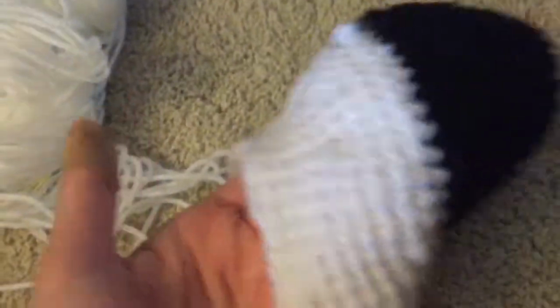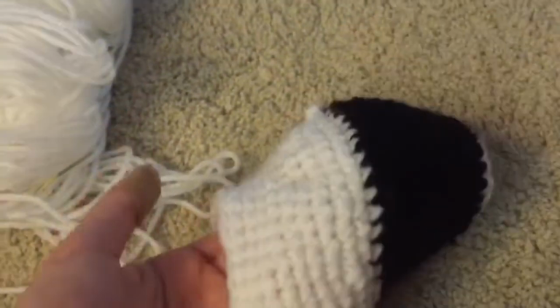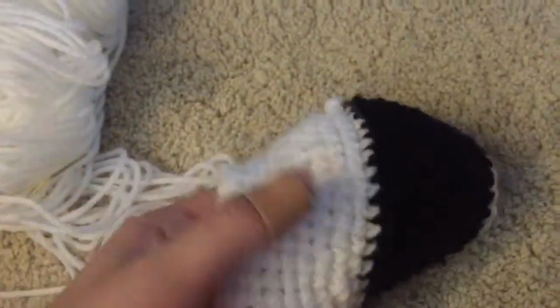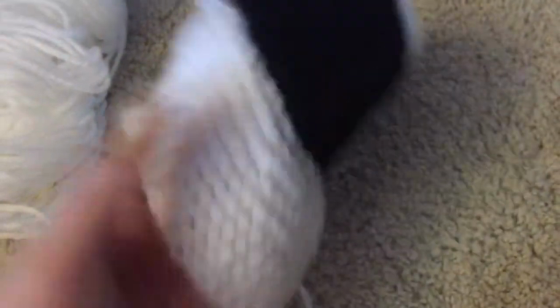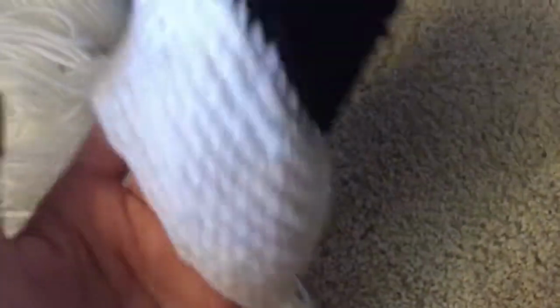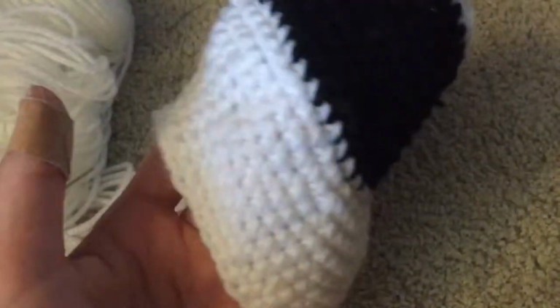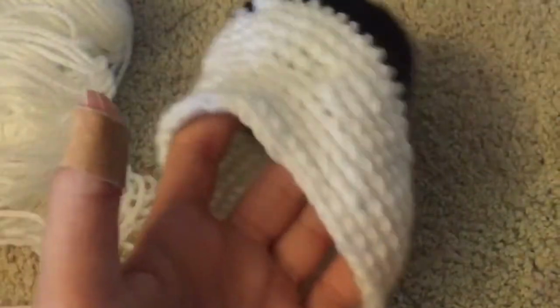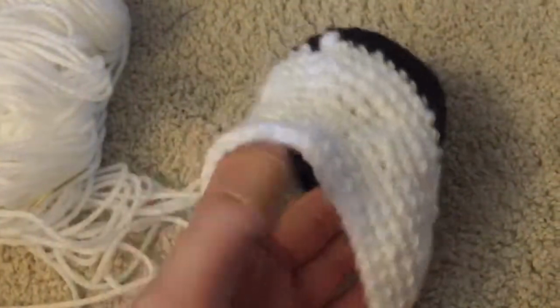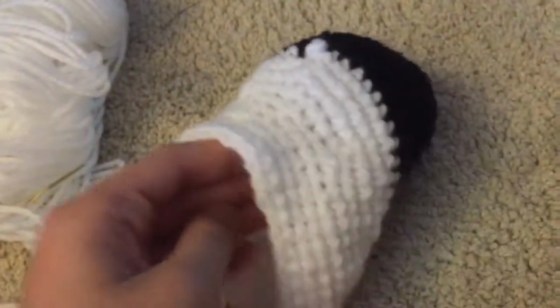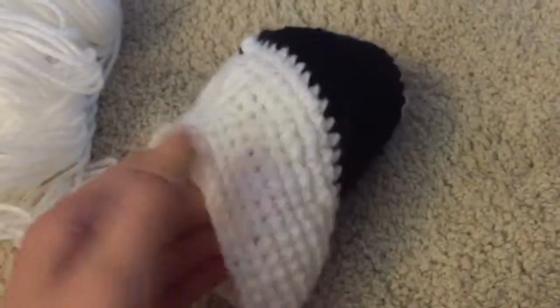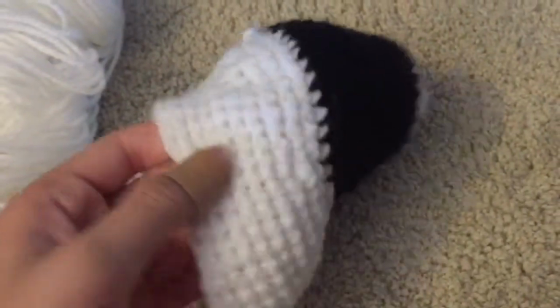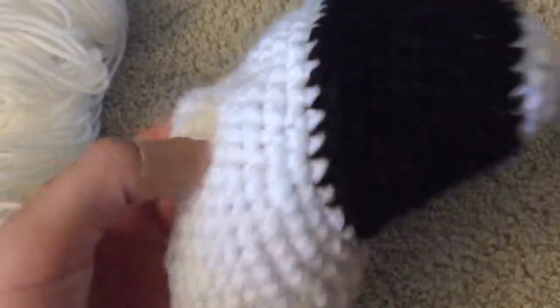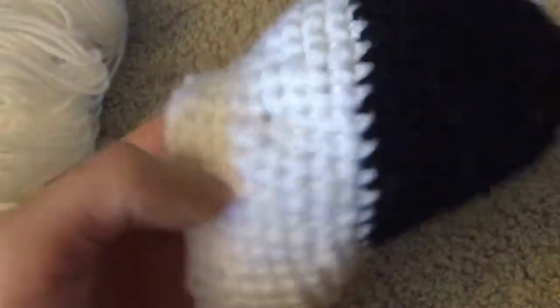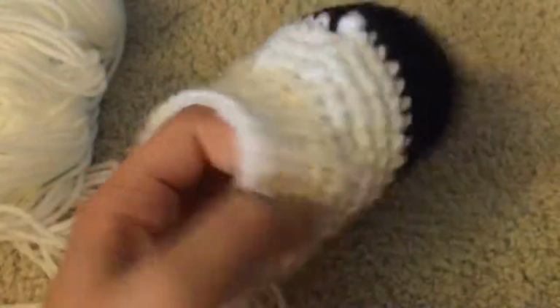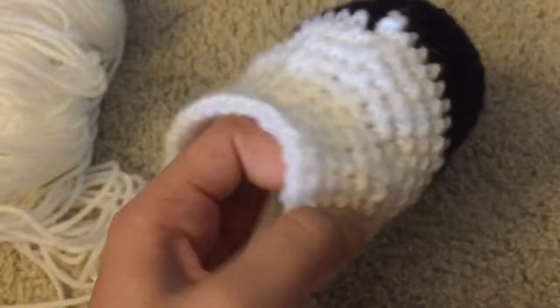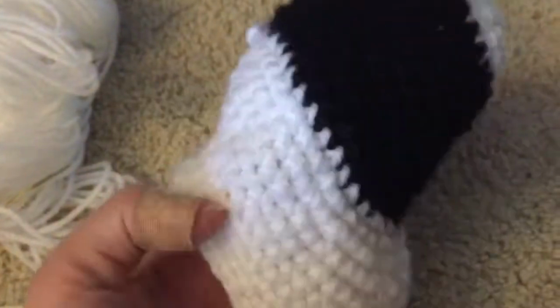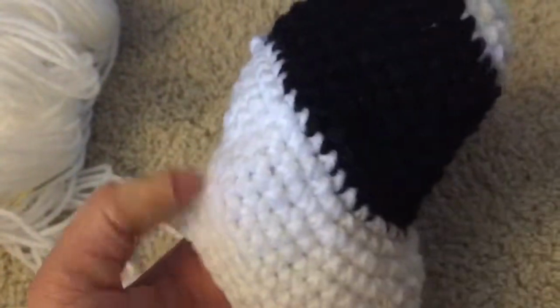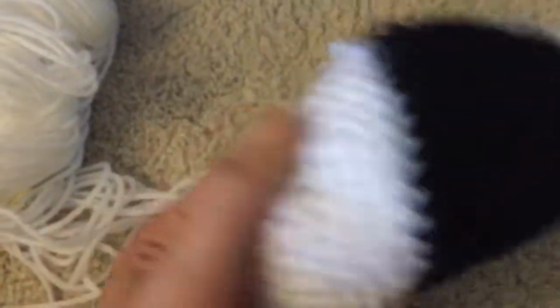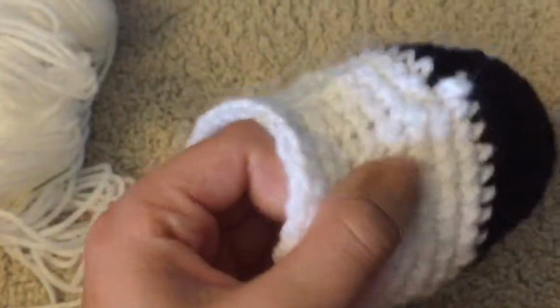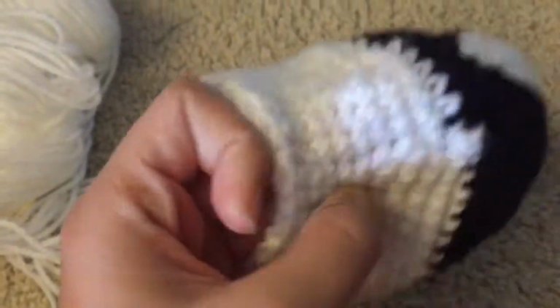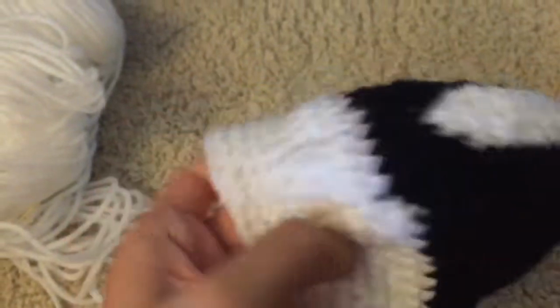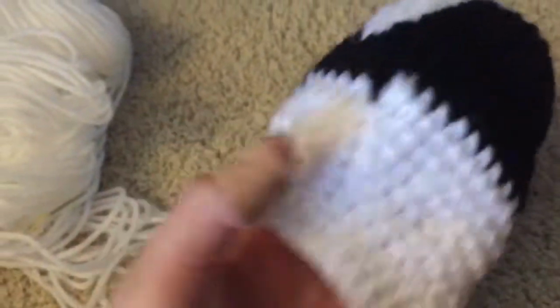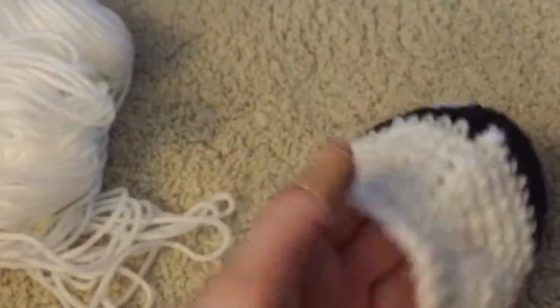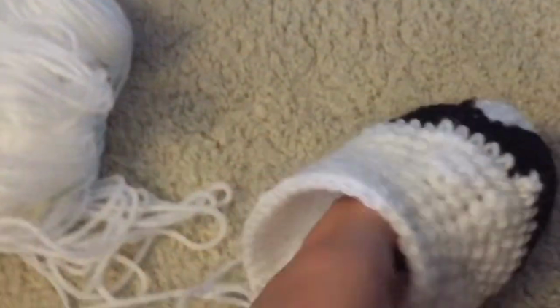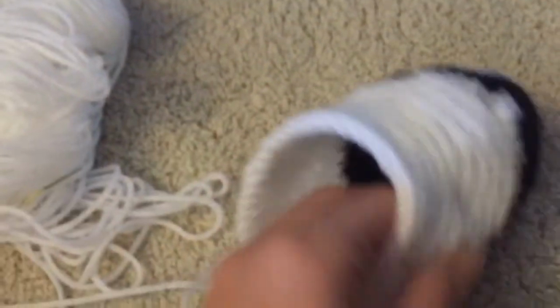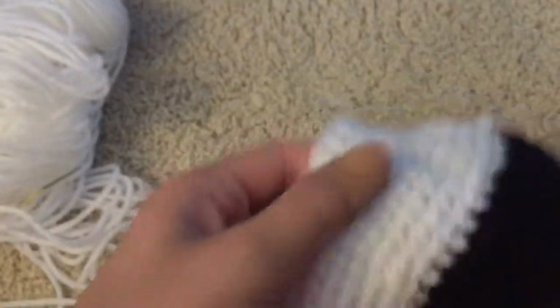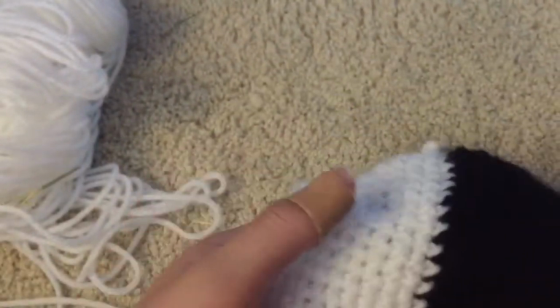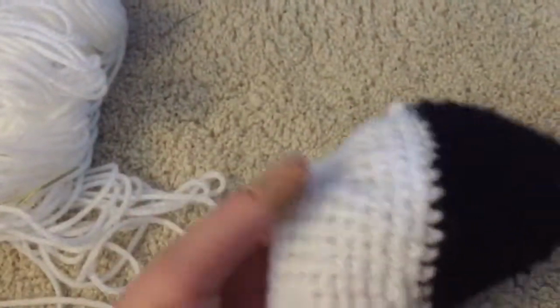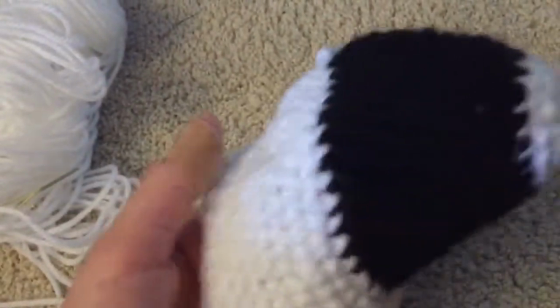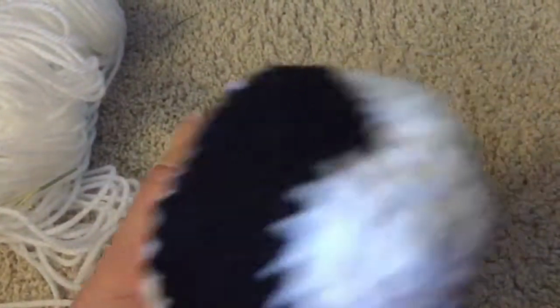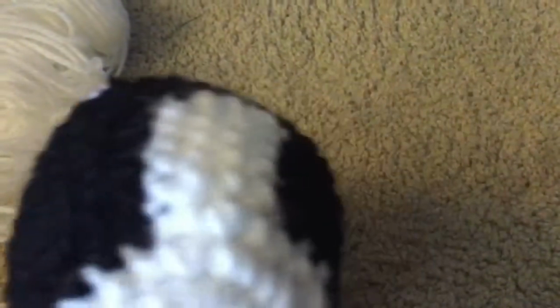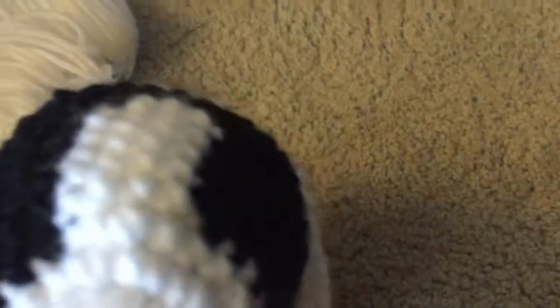I'm going to continue working on her body. It's pretty straightforward from here — I've just got to finish up, and she will be done. I'm super excited about her.